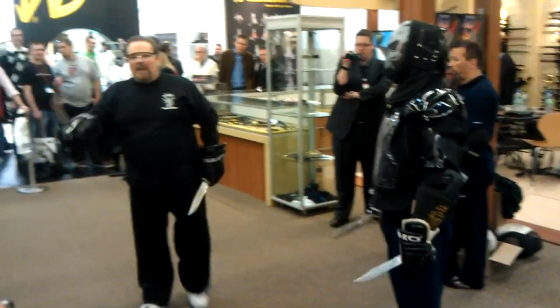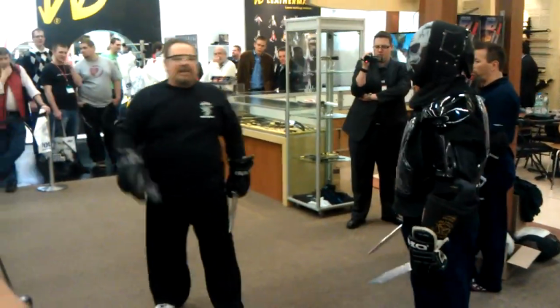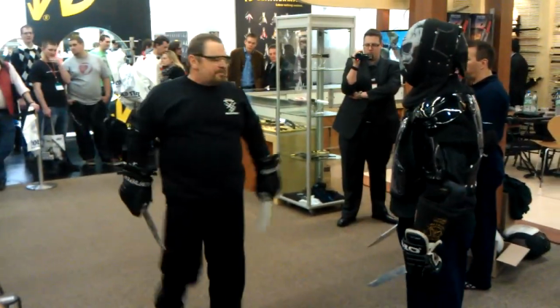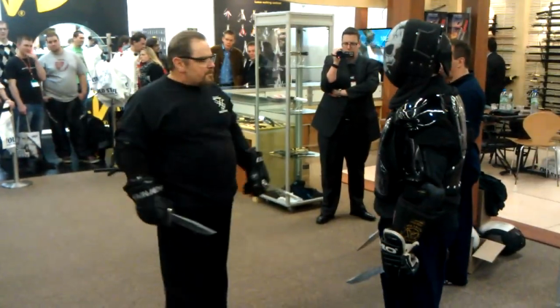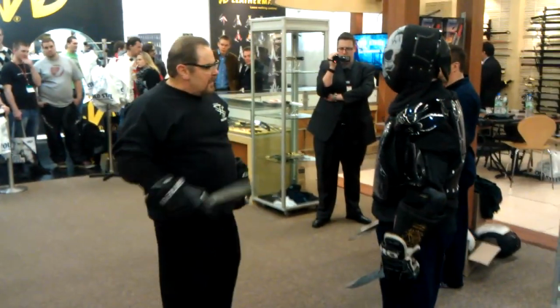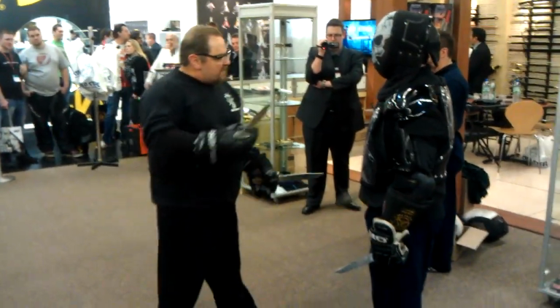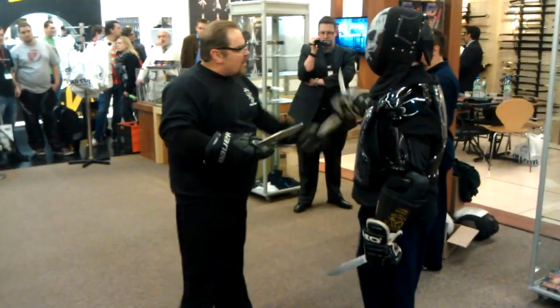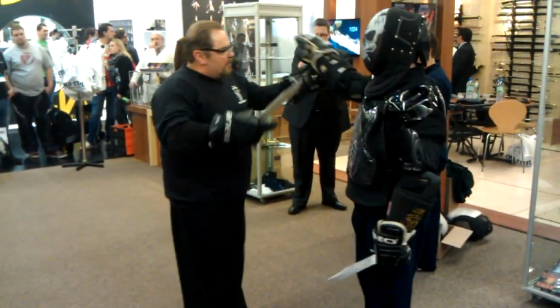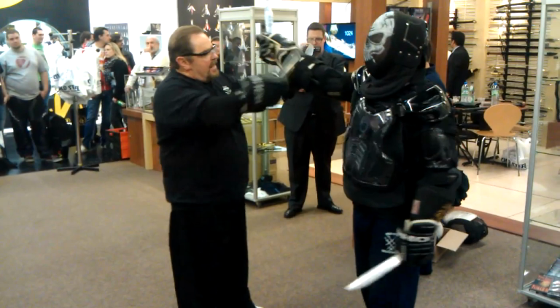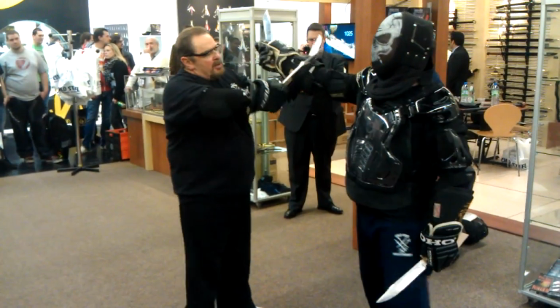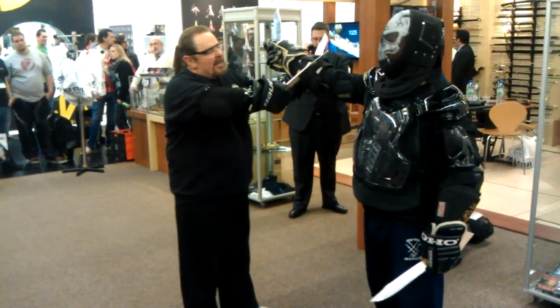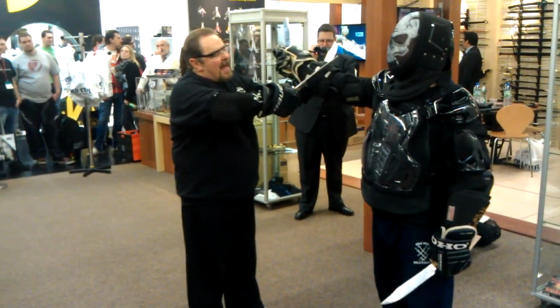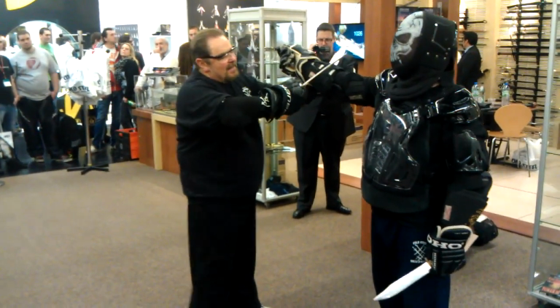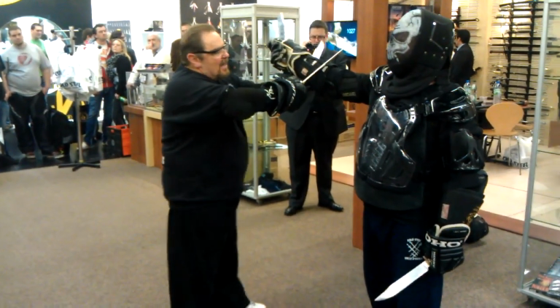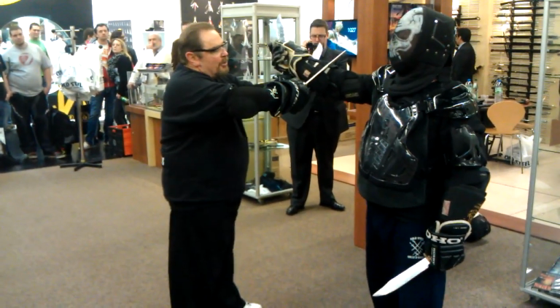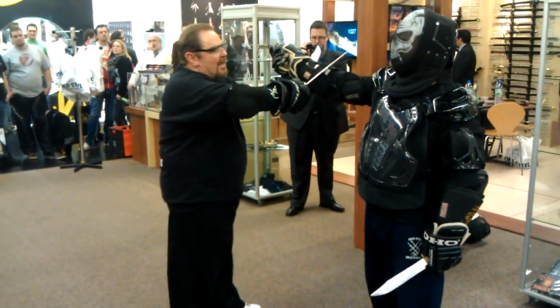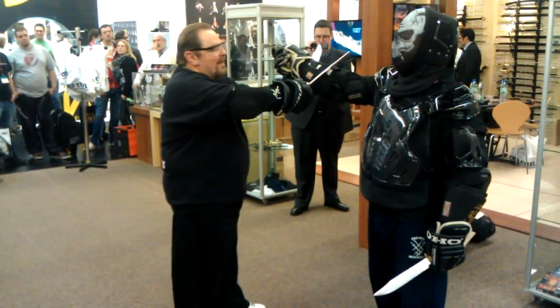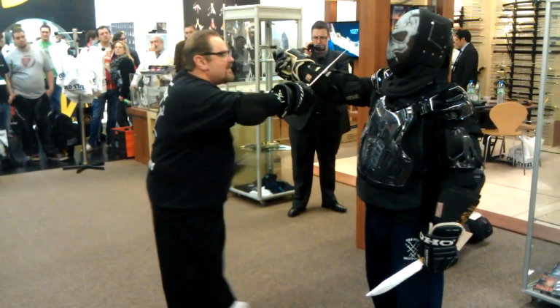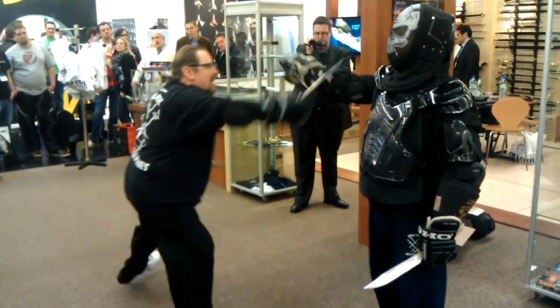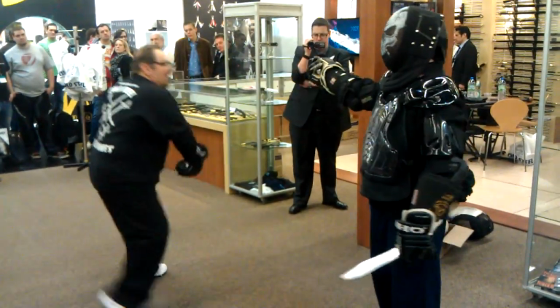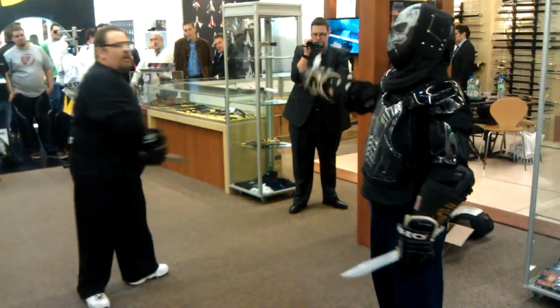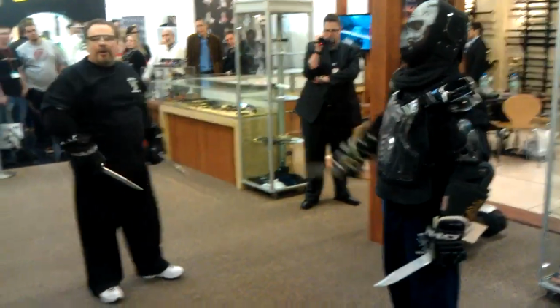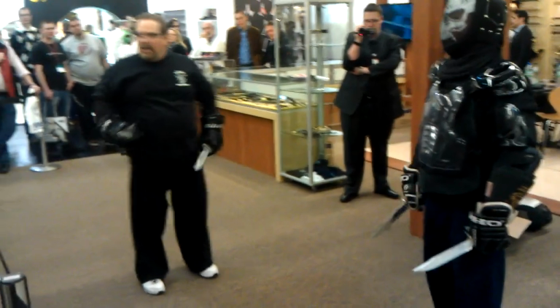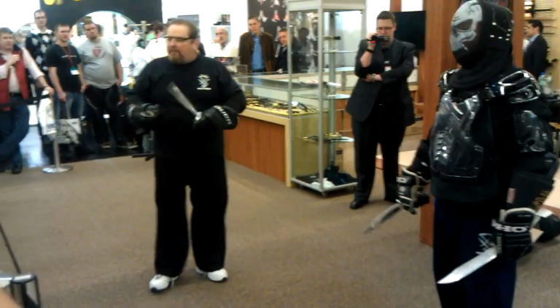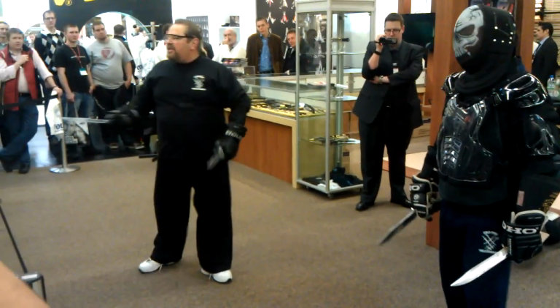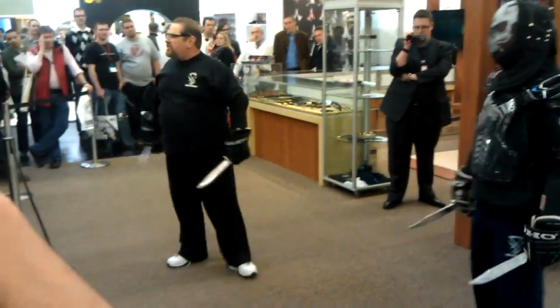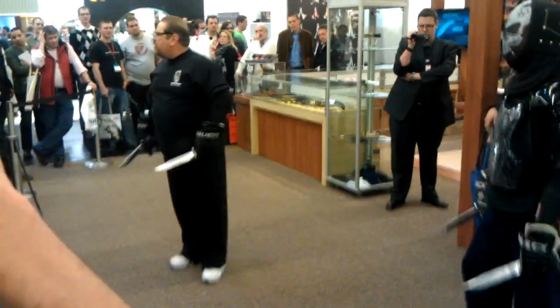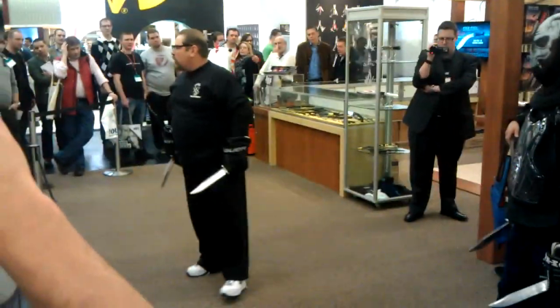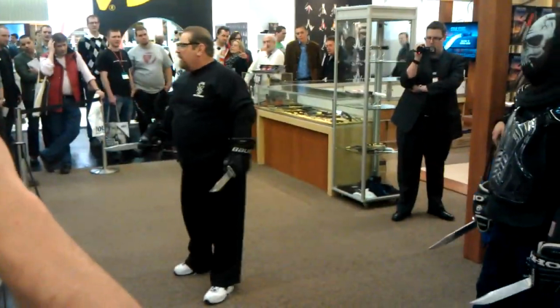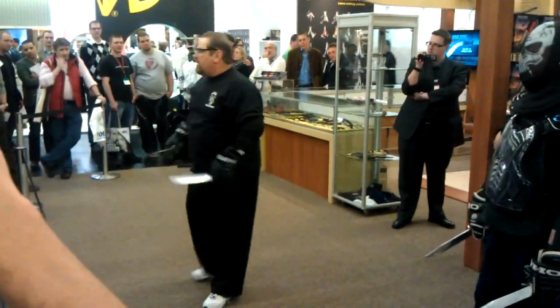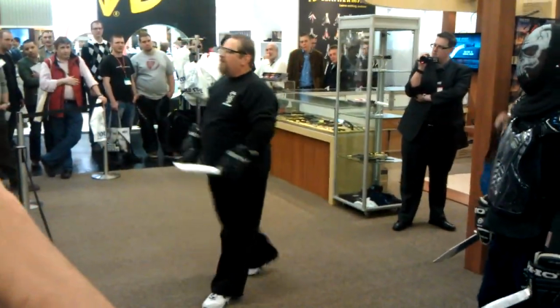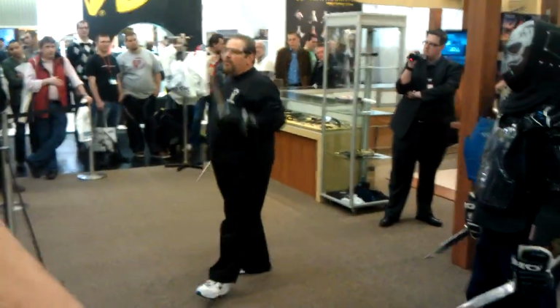Especially if I angle my blade — if my blade is flat, I turn it a slight angle like this. I pull through. I pull six inches of steel. He's going to be severely wounded.